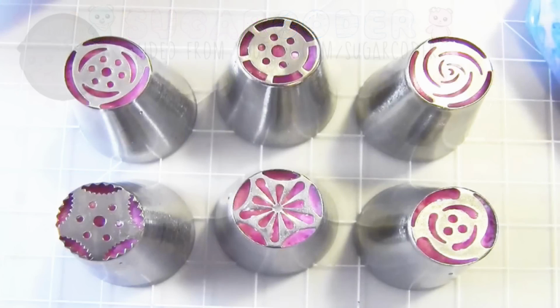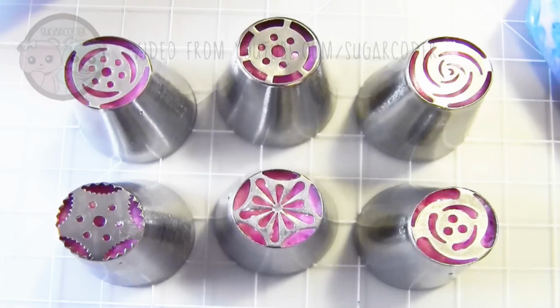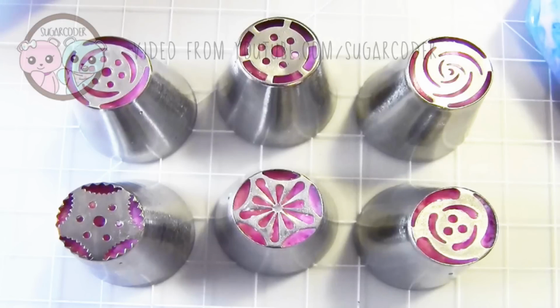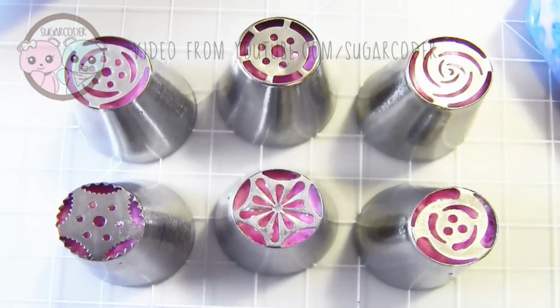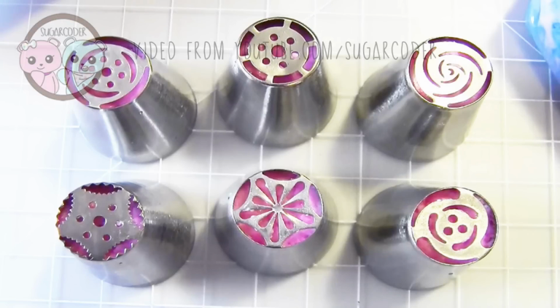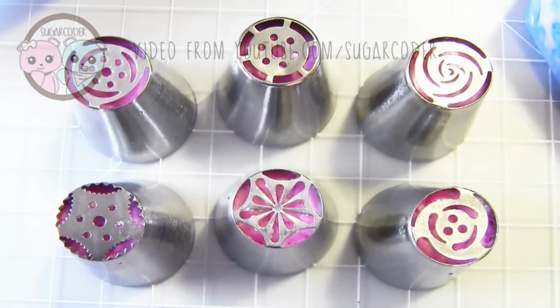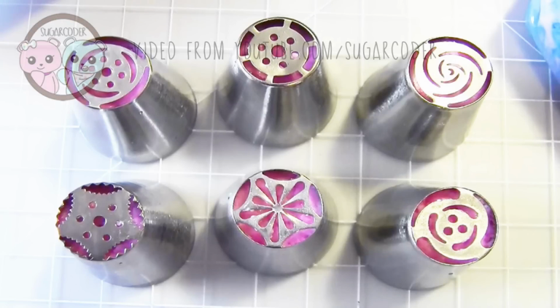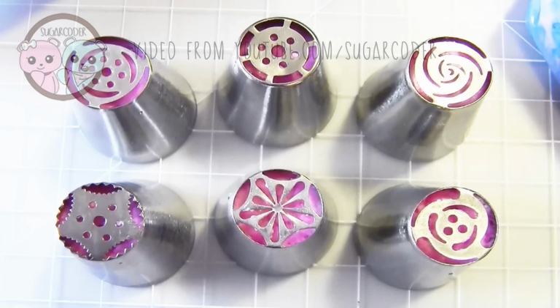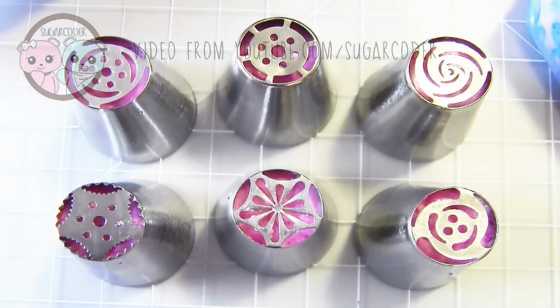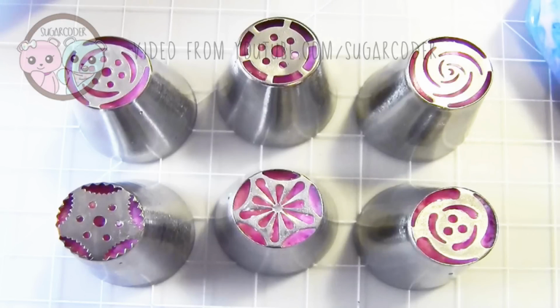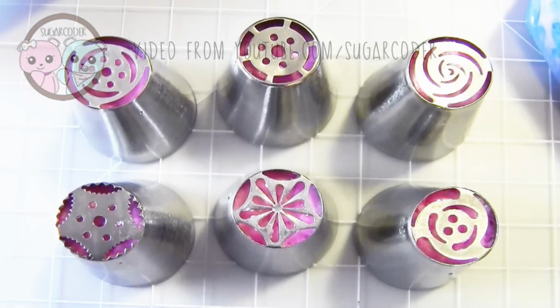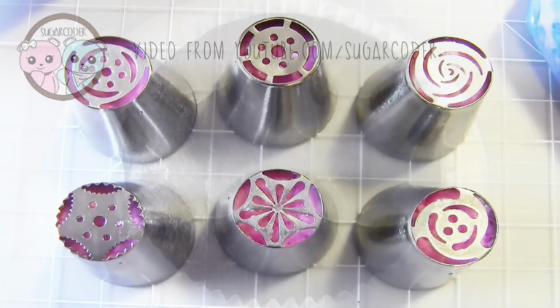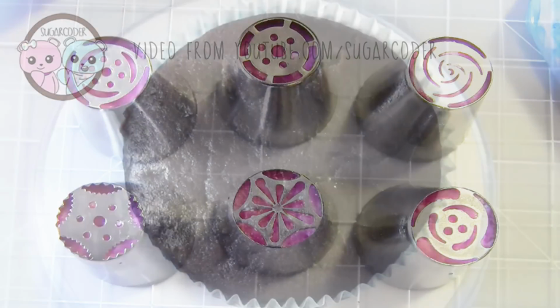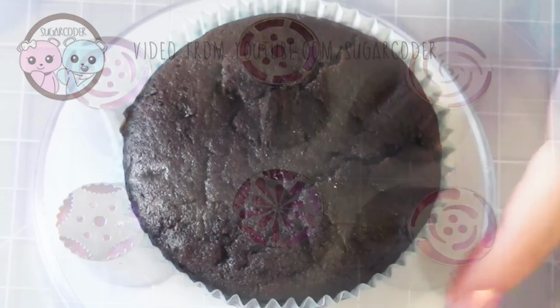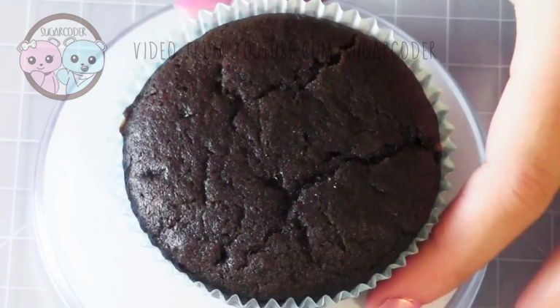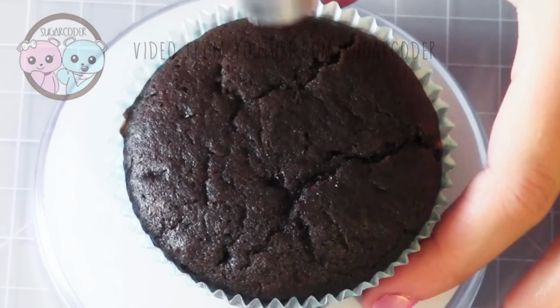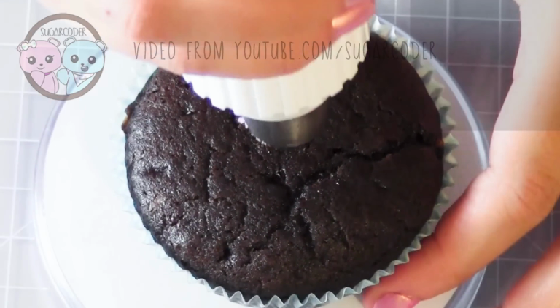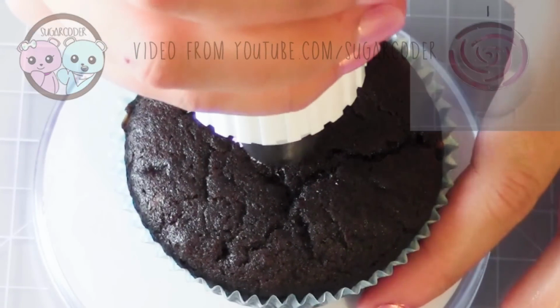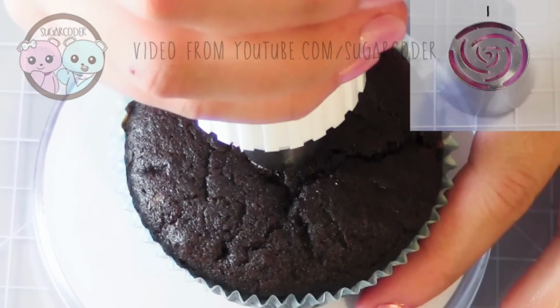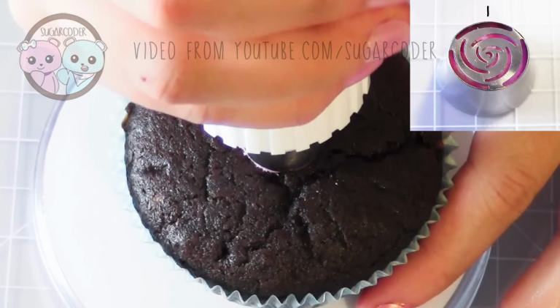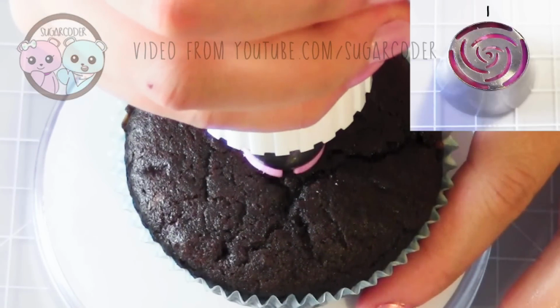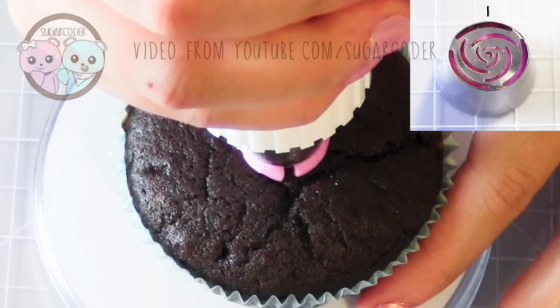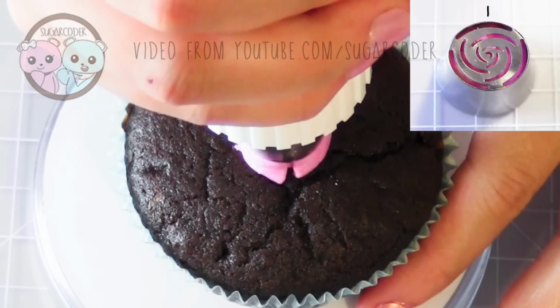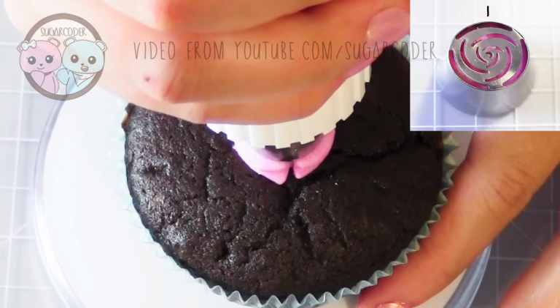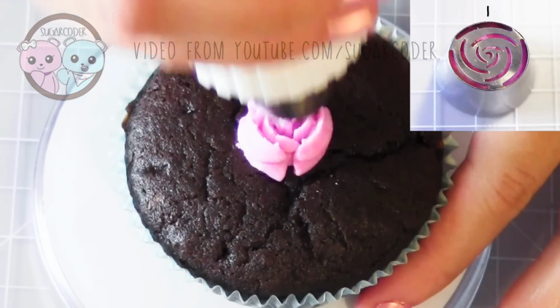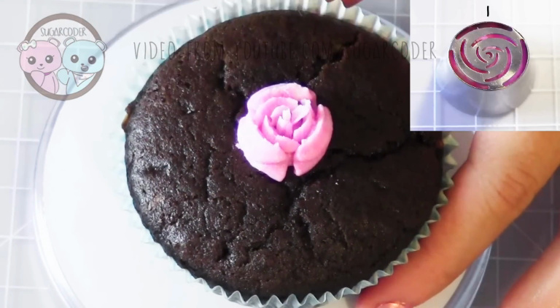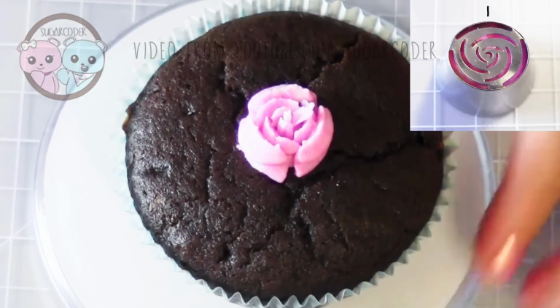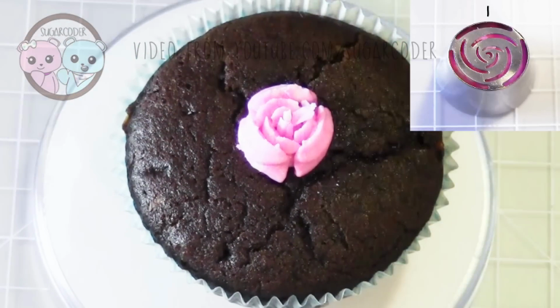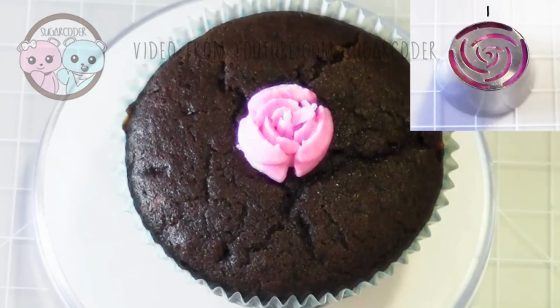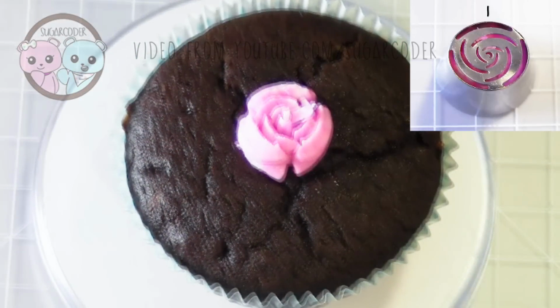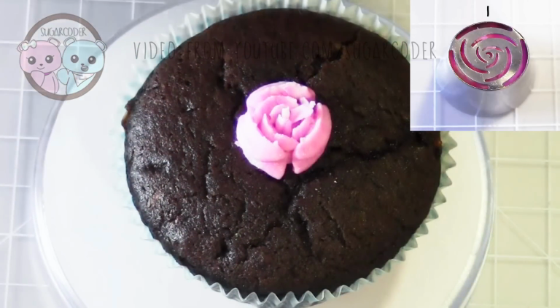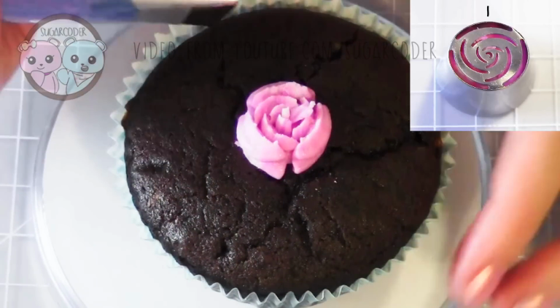I recently got these awesome Russian piping tips, so I just want to show you how they look. This is only a demonstration video.